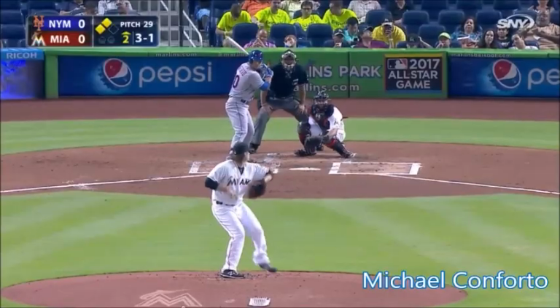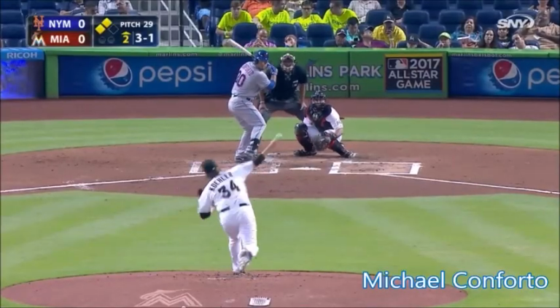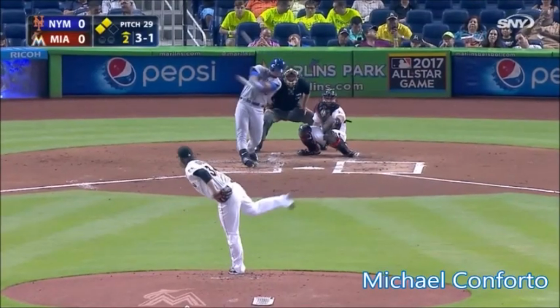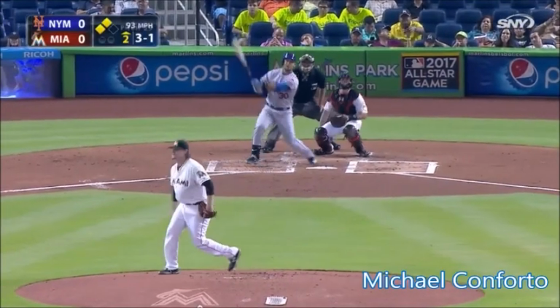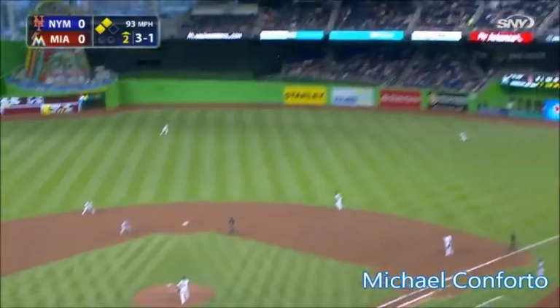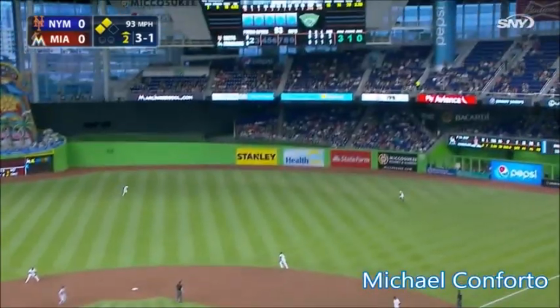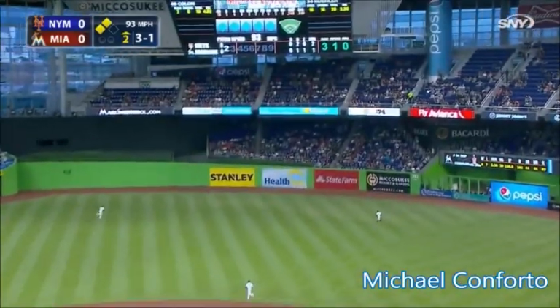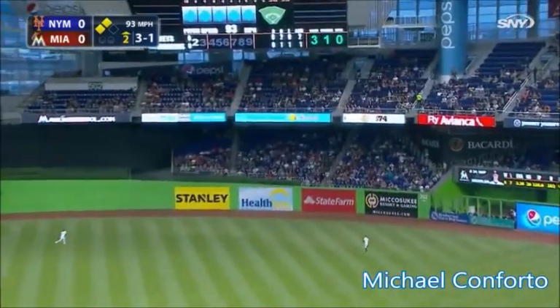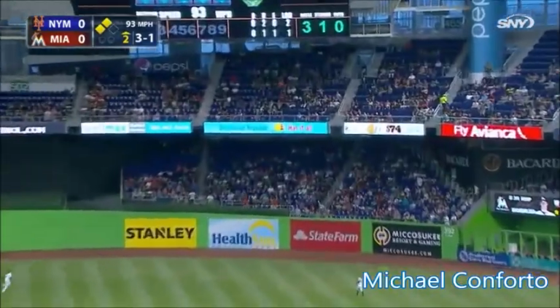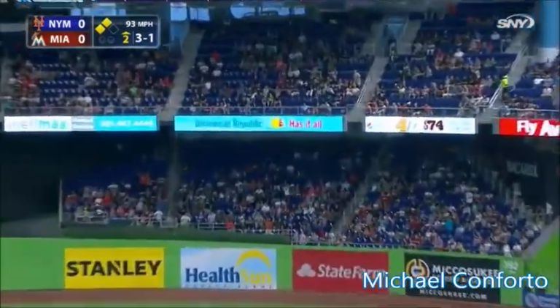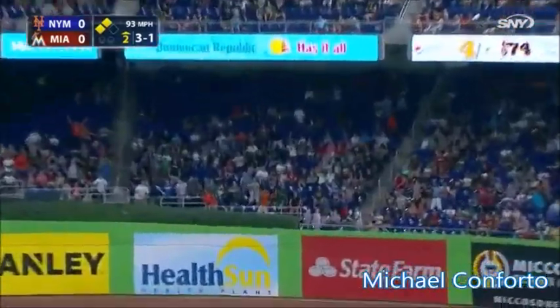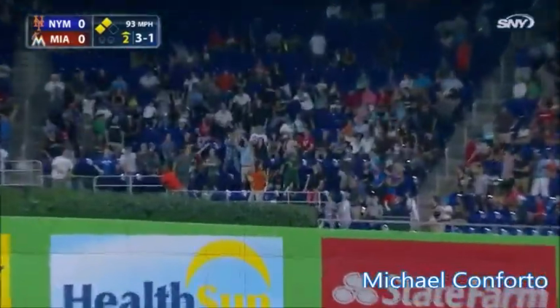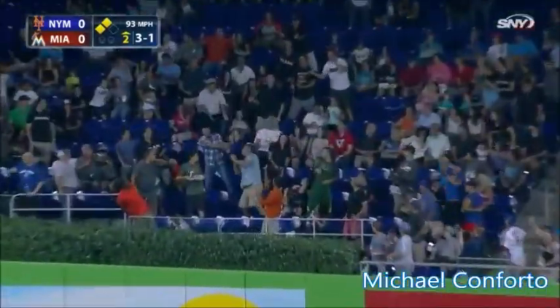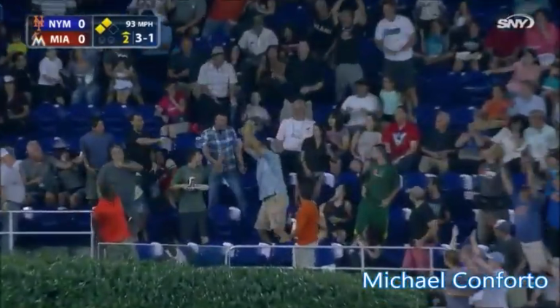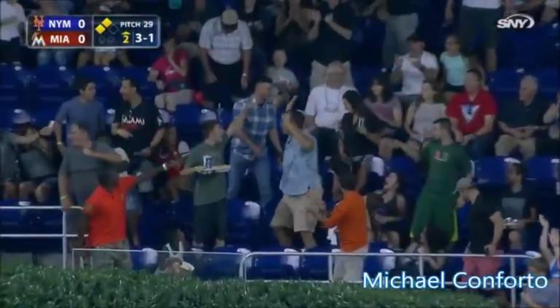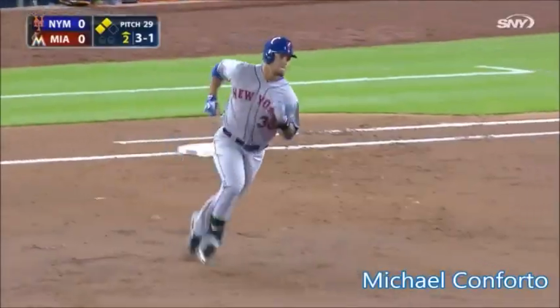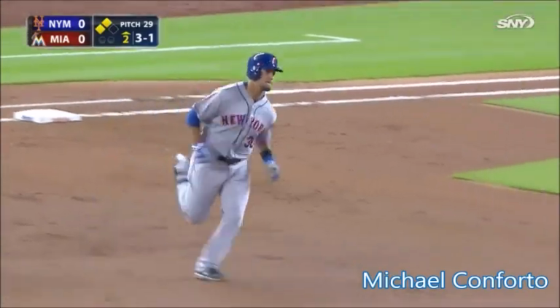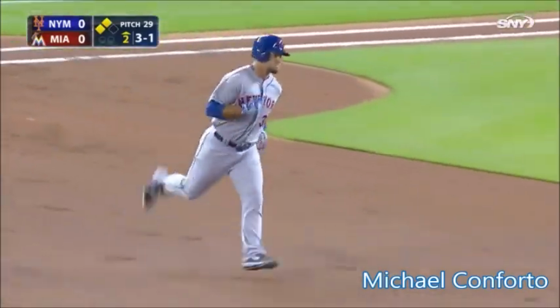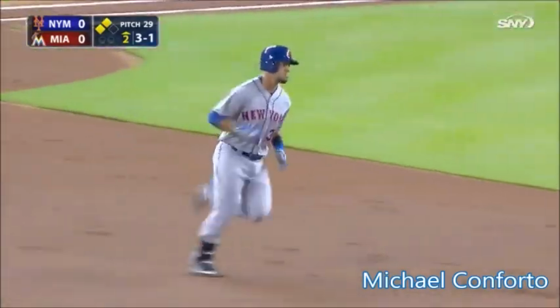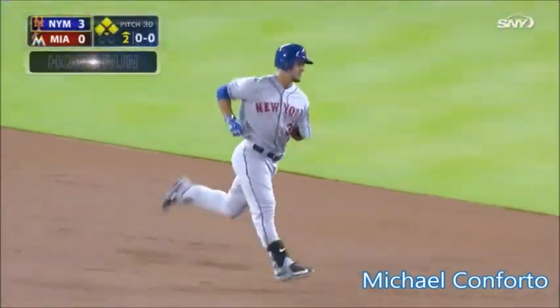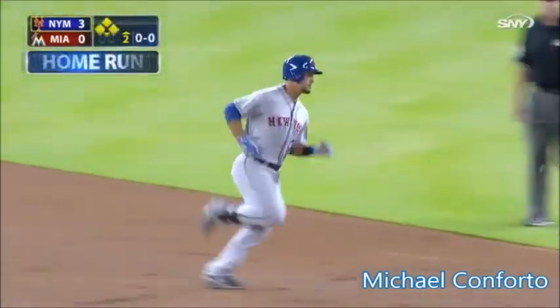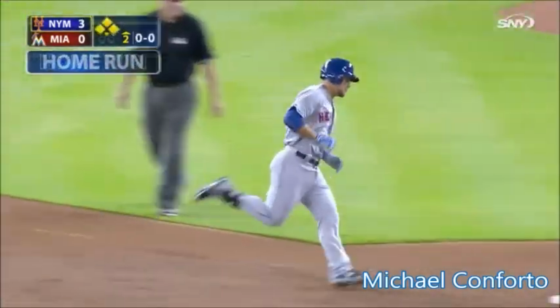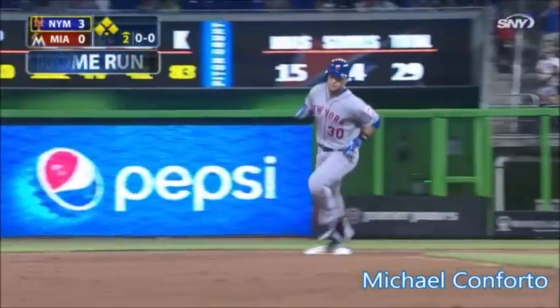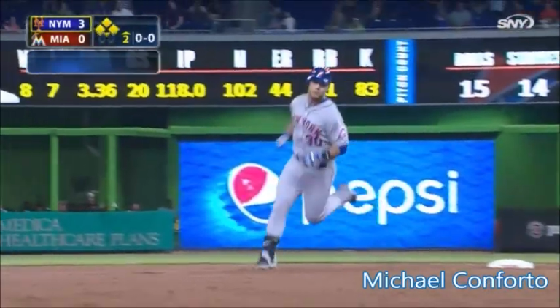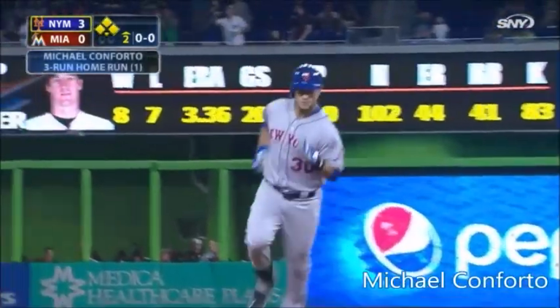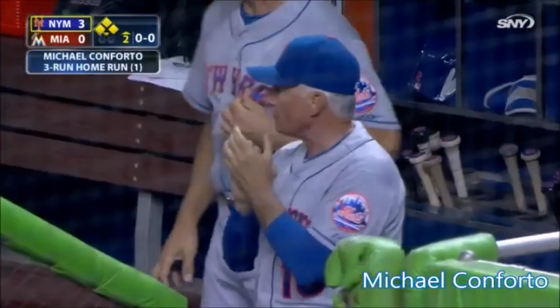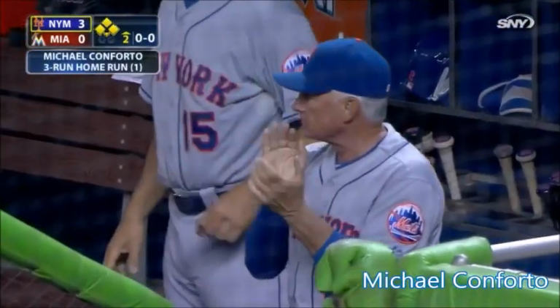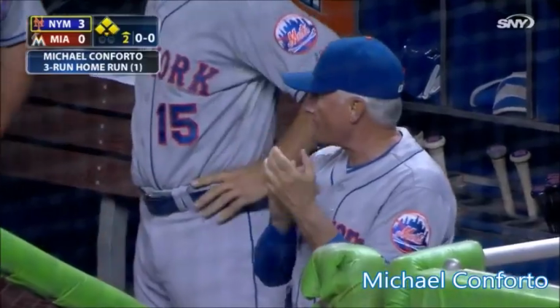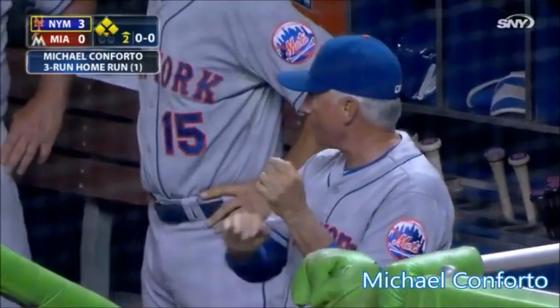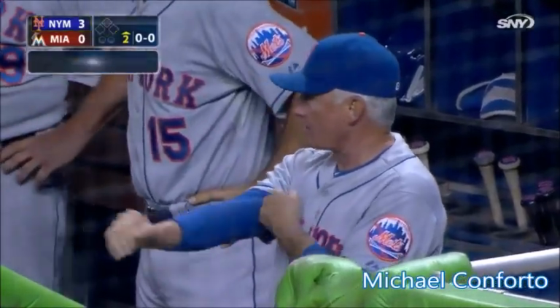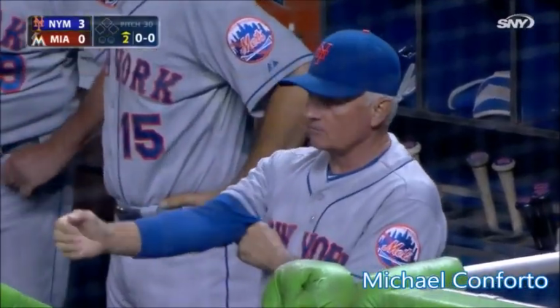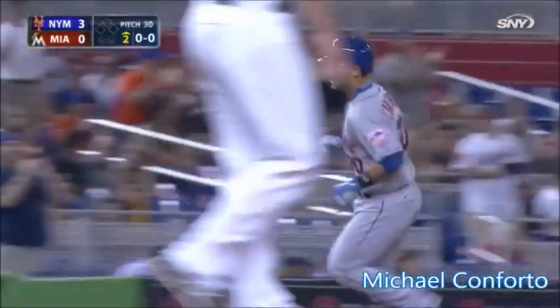3-1 coming. And he drives it to deep right center field, headed back toward the wall. That ball is out of here! Michael Conforto with his first major league home run, a three-run blast. And the Mets take a 3-0 lead.